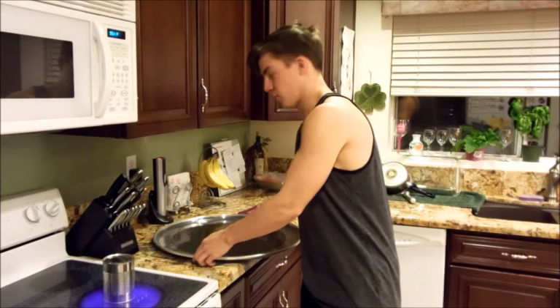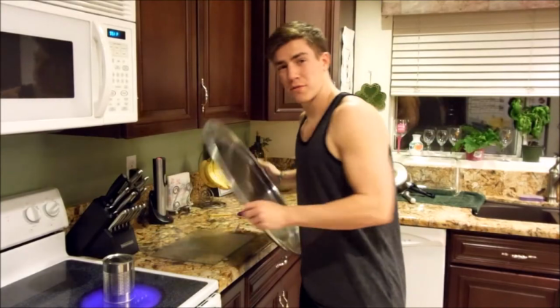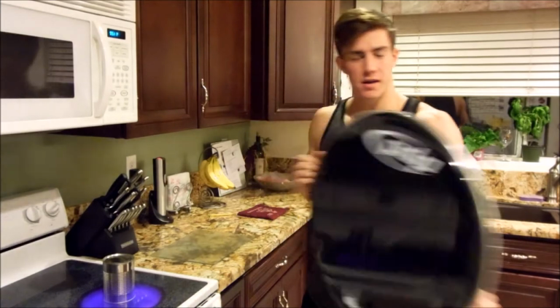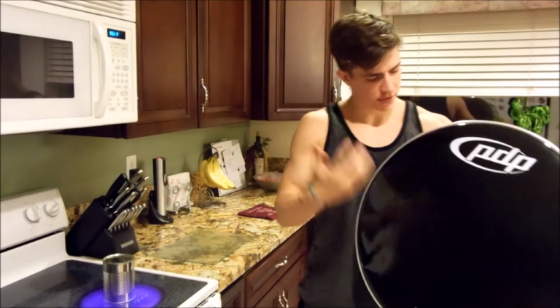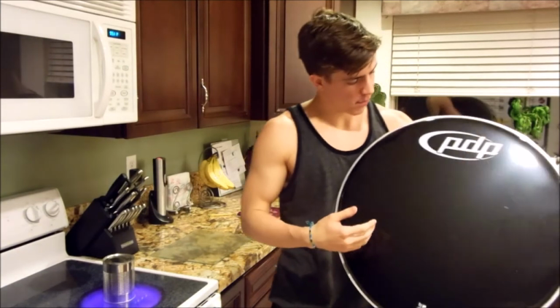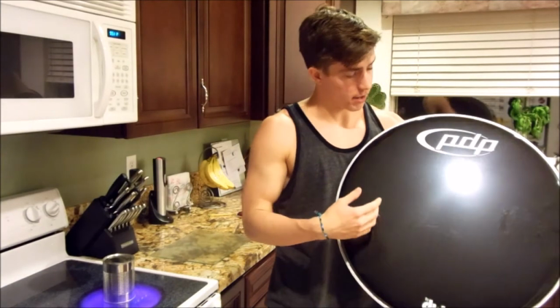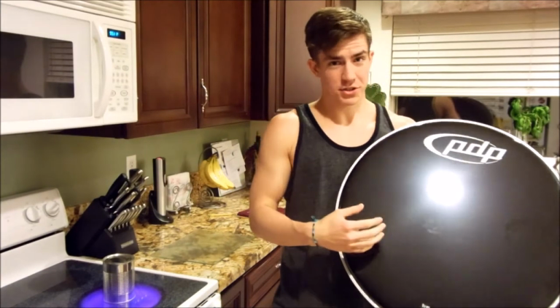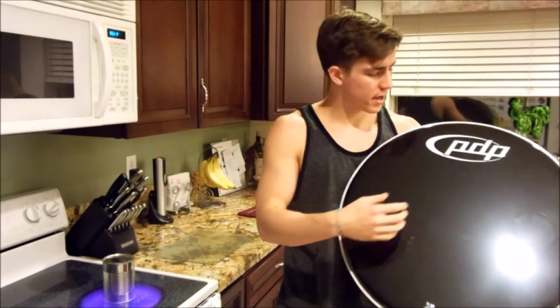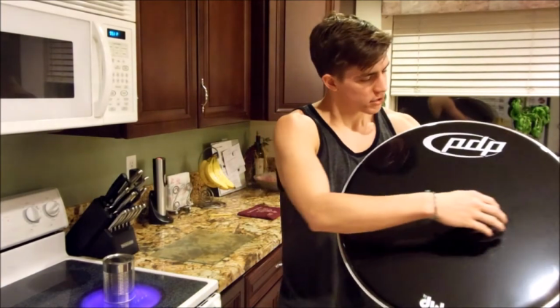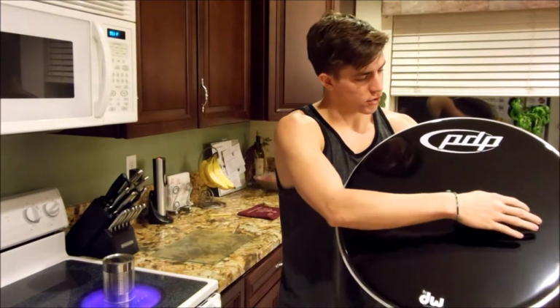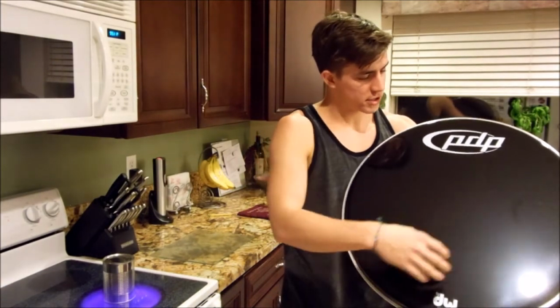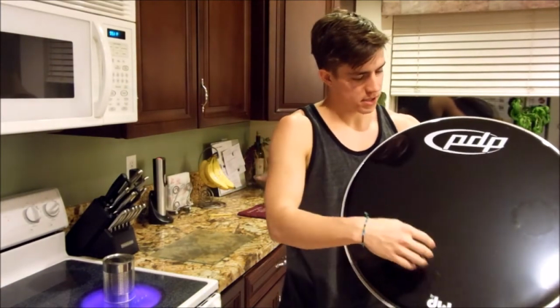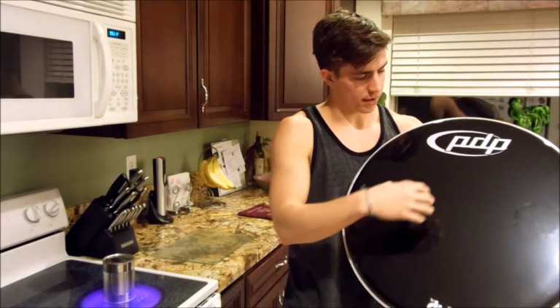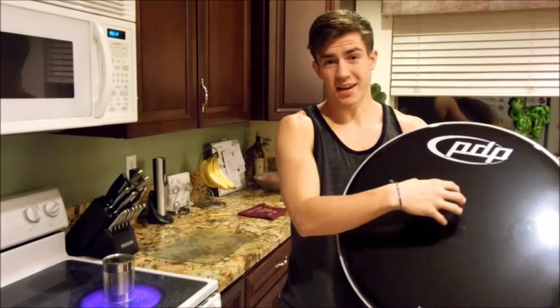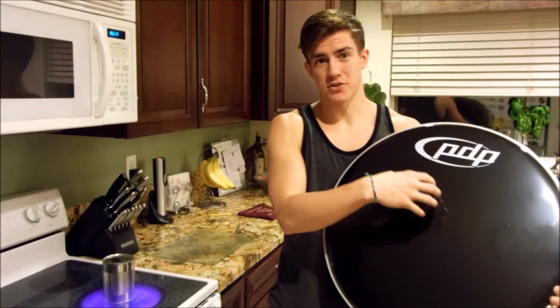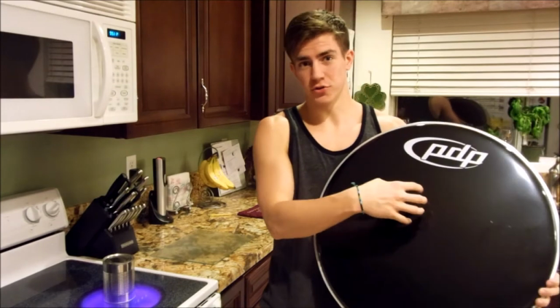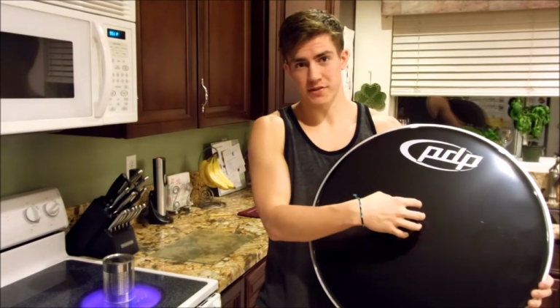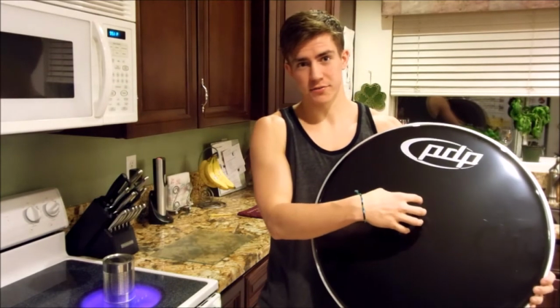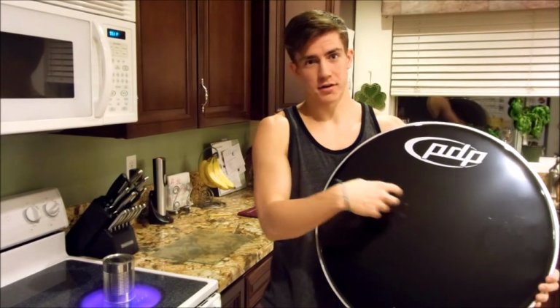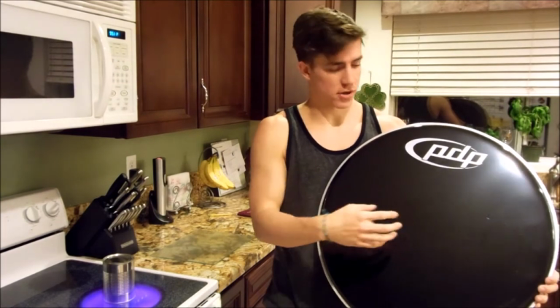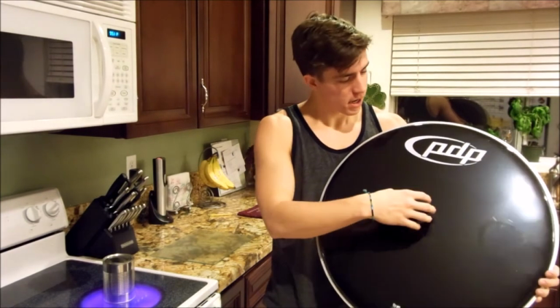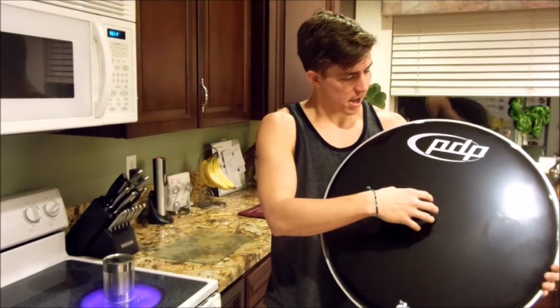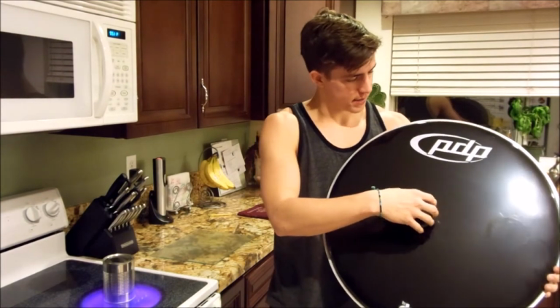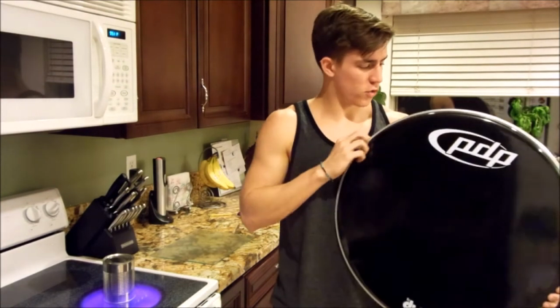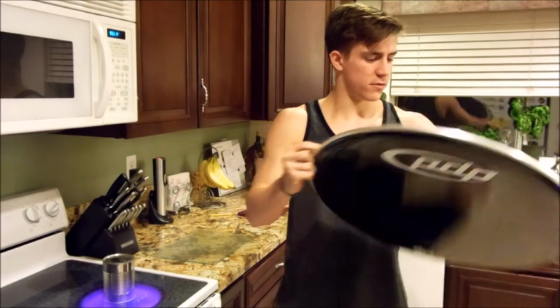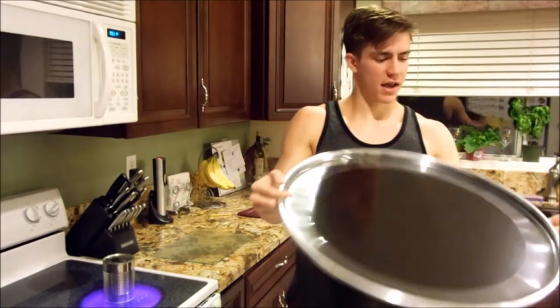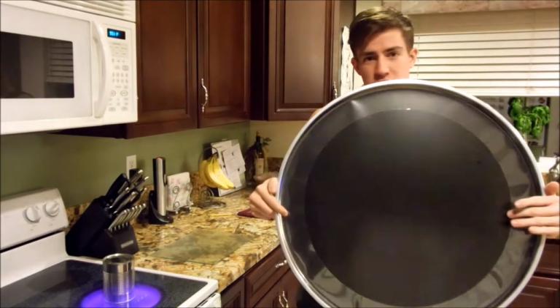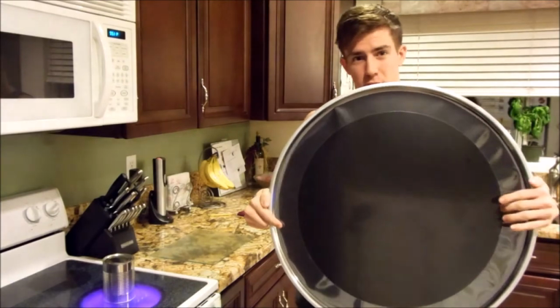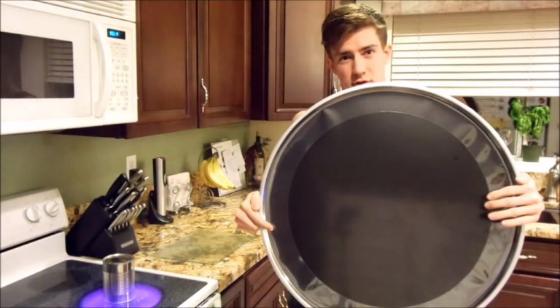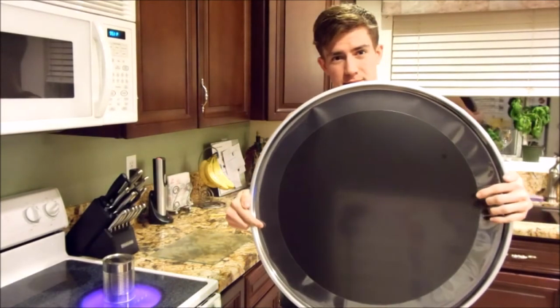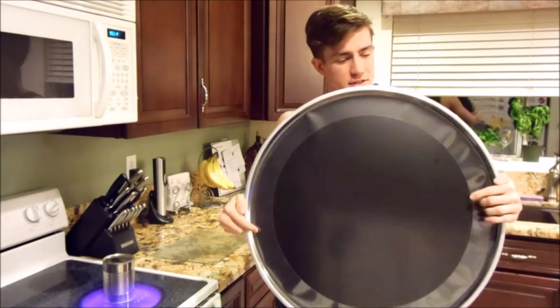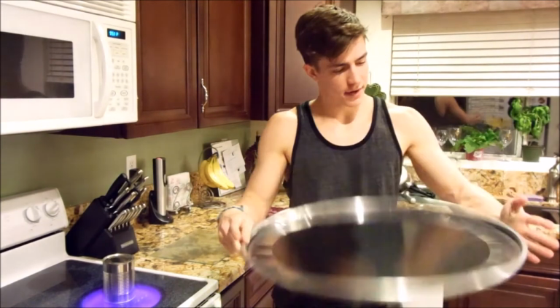And while we wait for that, I'll tell you about how to position it on your head. You don't want it to be in the center, because you're going to lose all the resonance of your kick drum. And you don't want to be too far to the side, because you don't want to burn through your second layer.